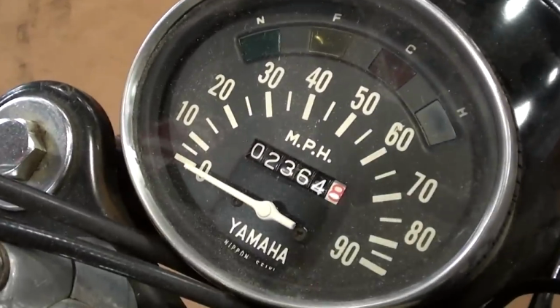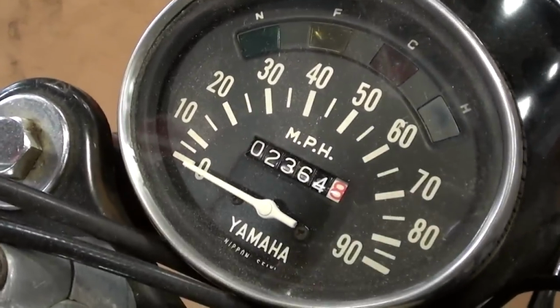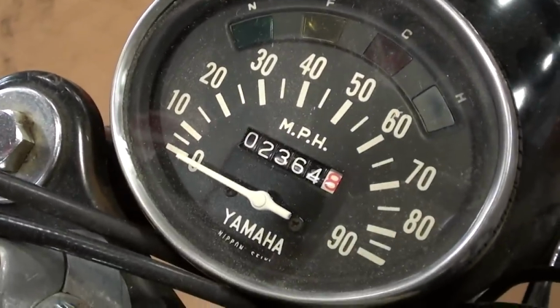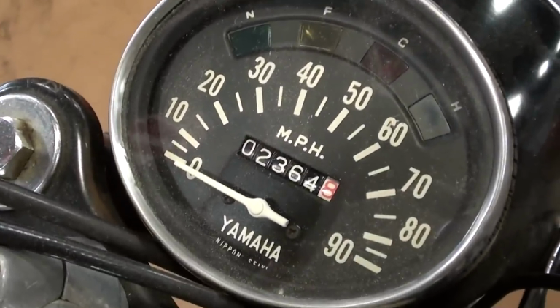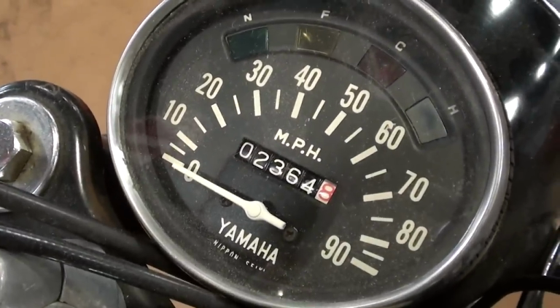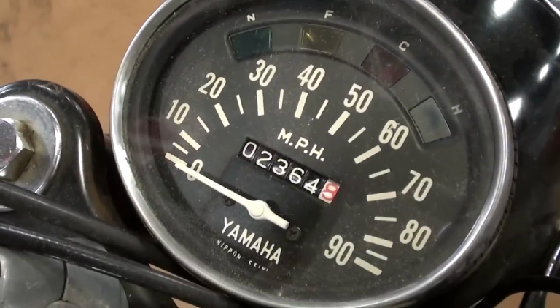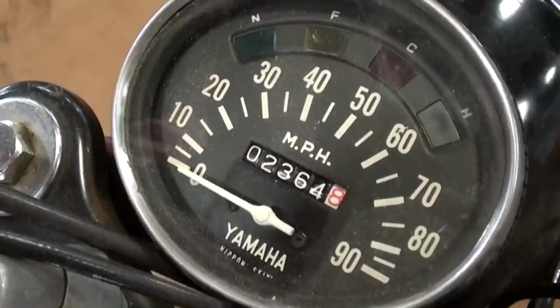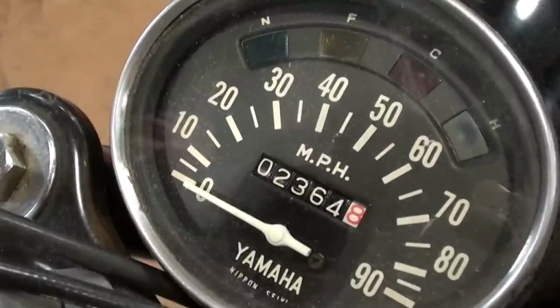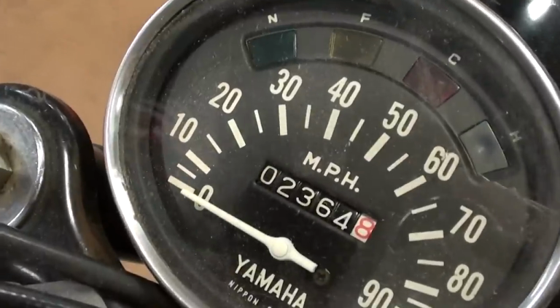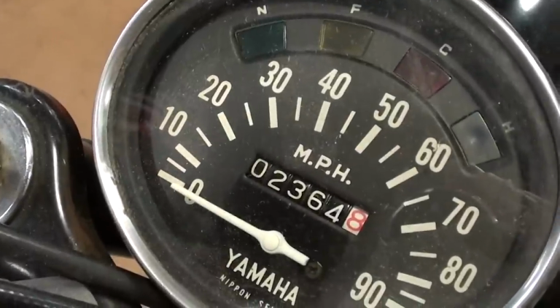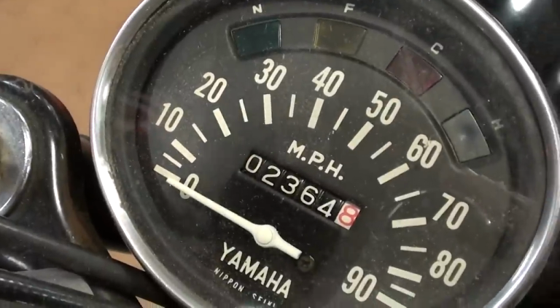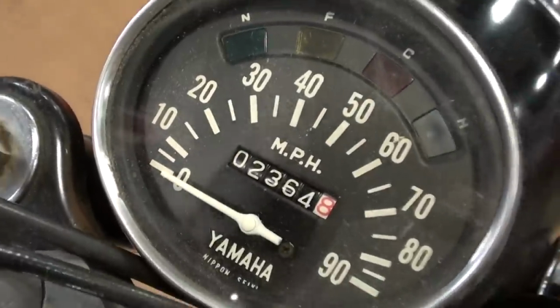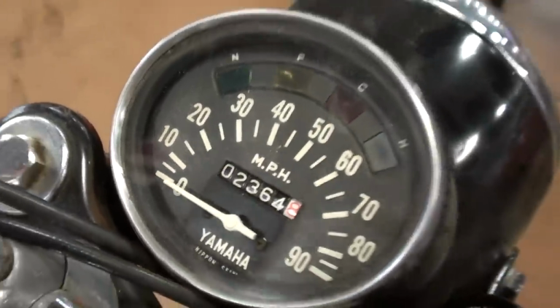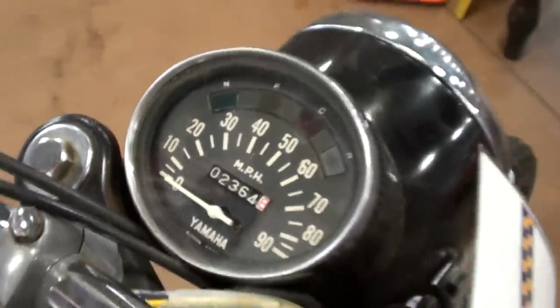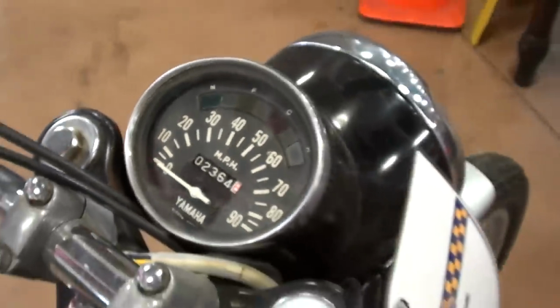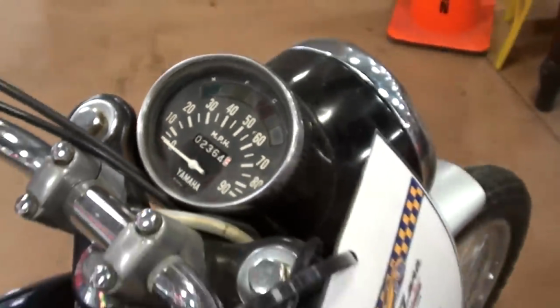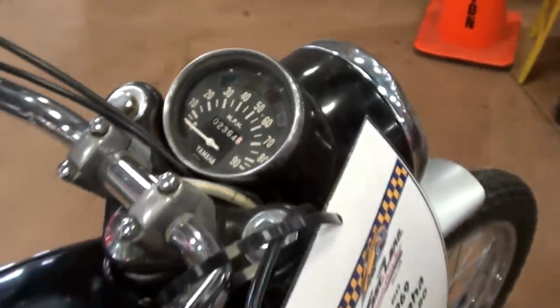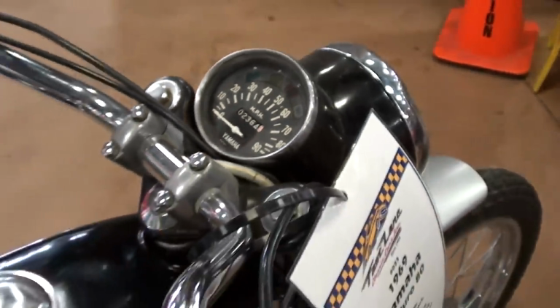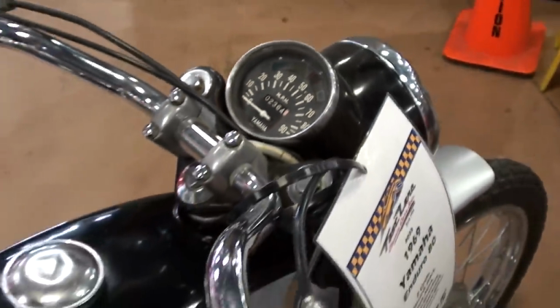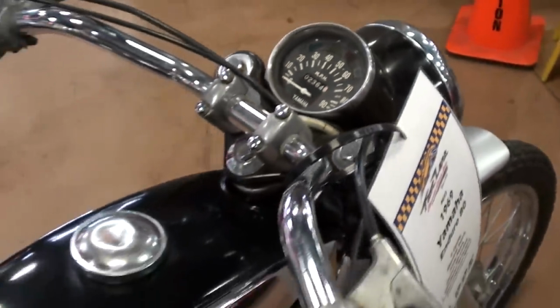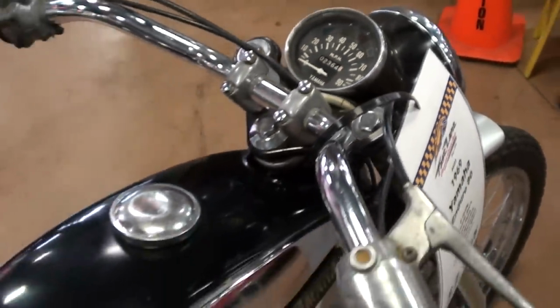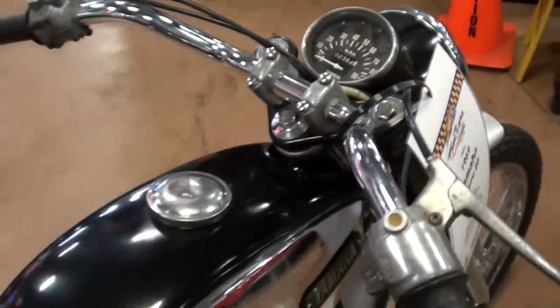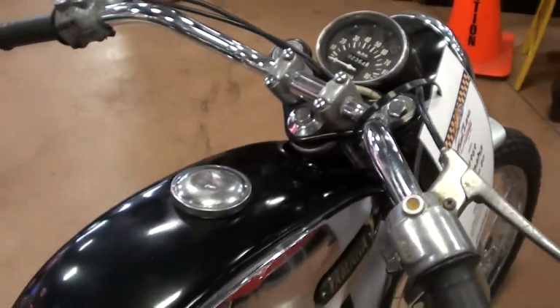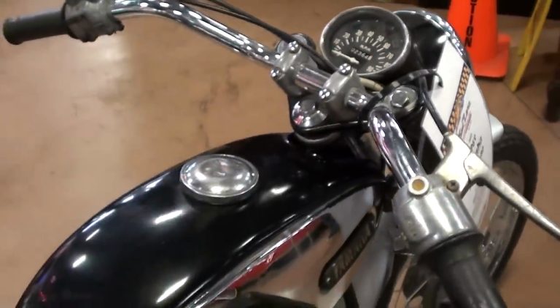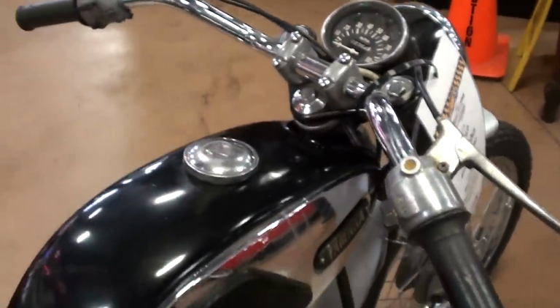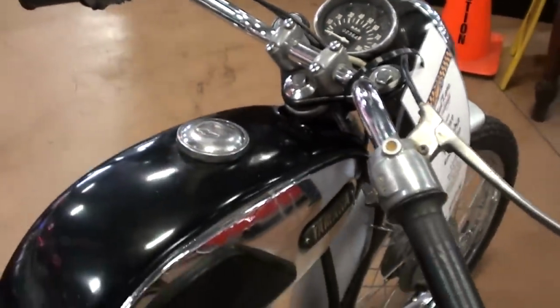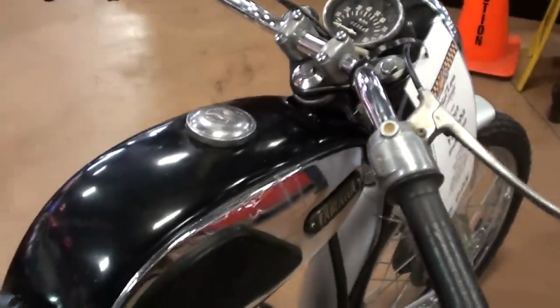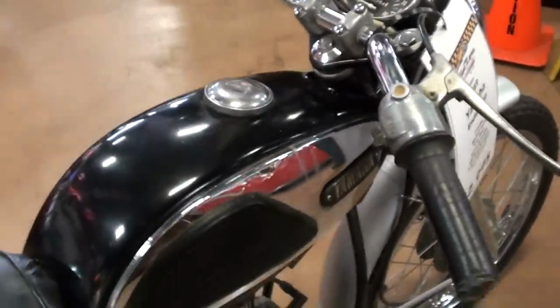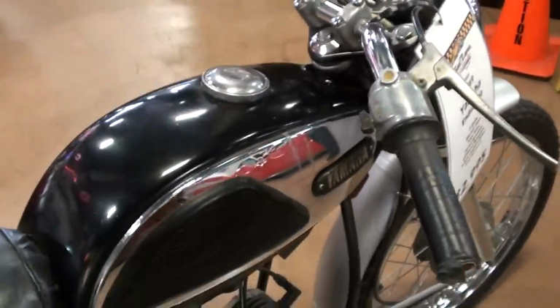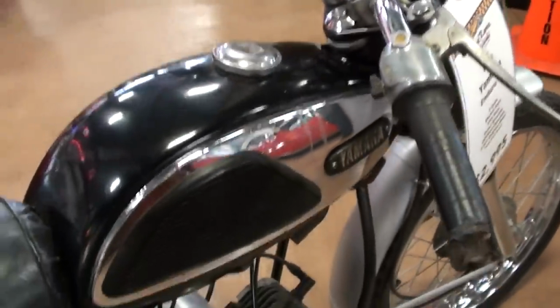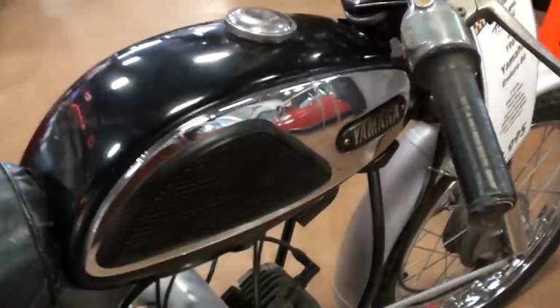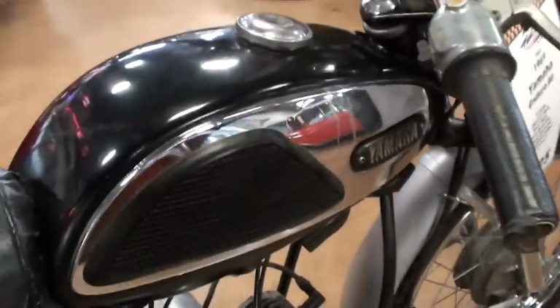It's pretty interesting. And it looks like it's showing 2,300 miles on it. Factory handlebars and controls and everything.